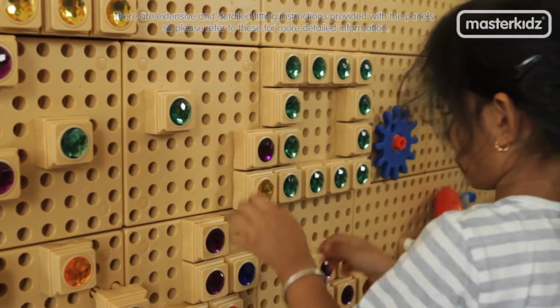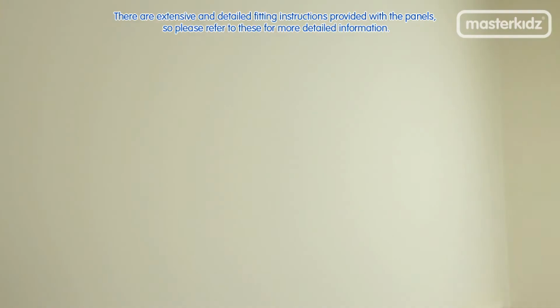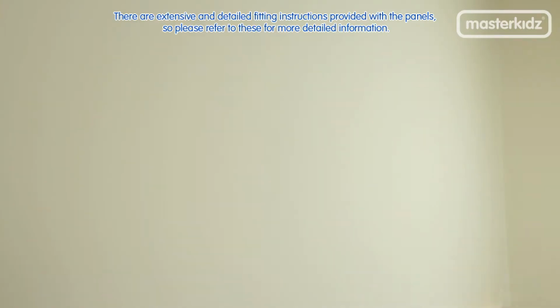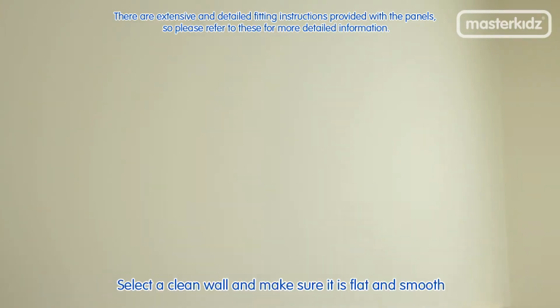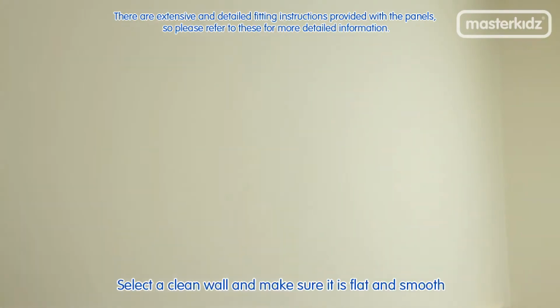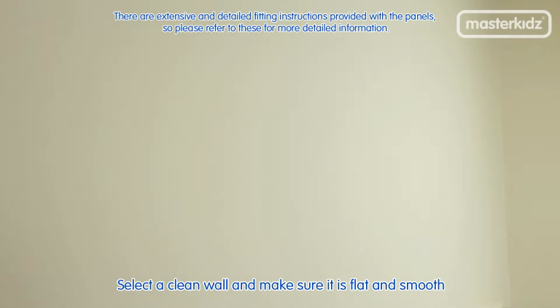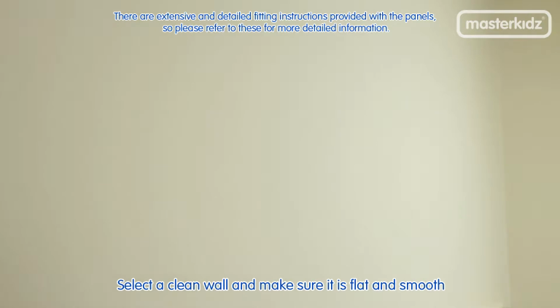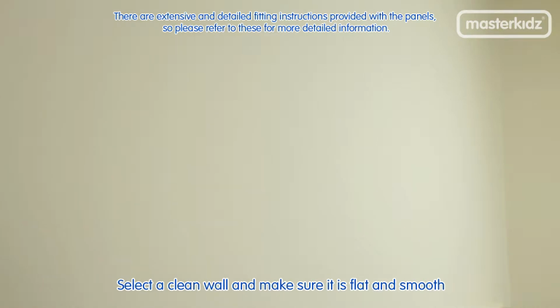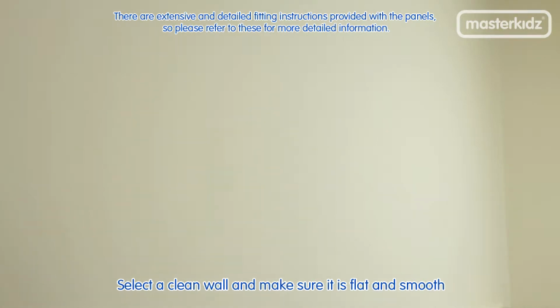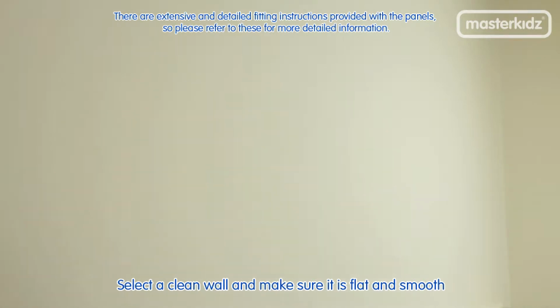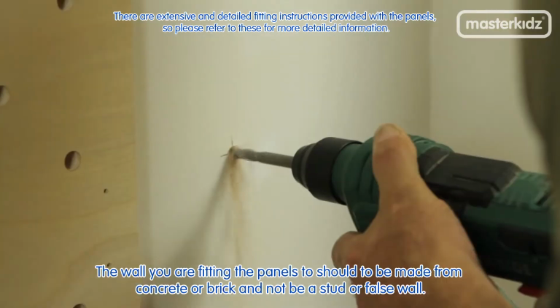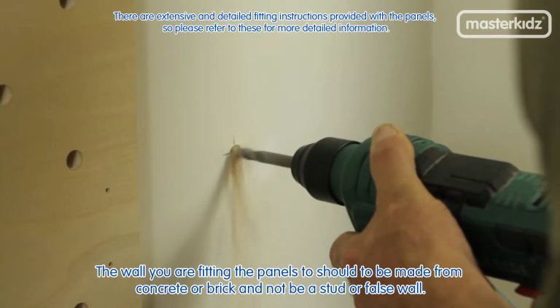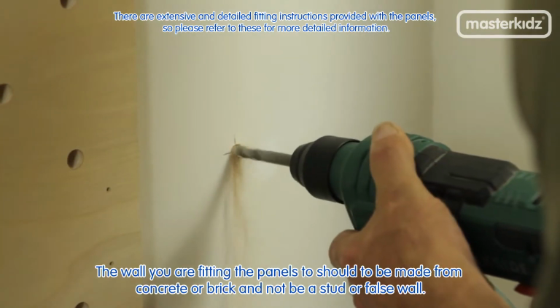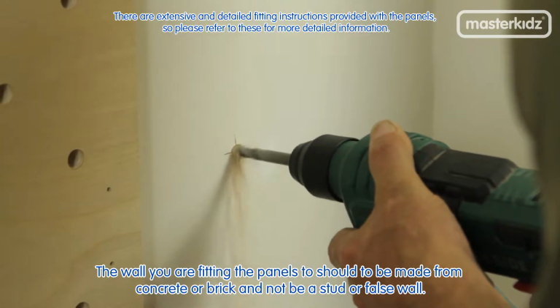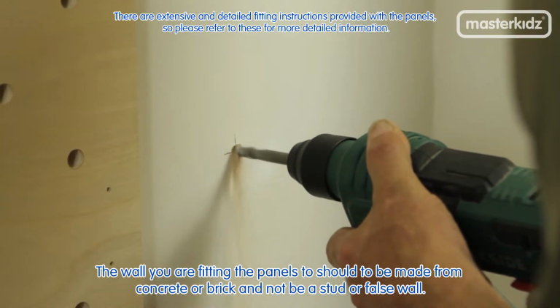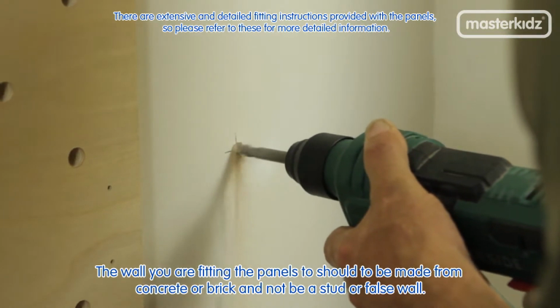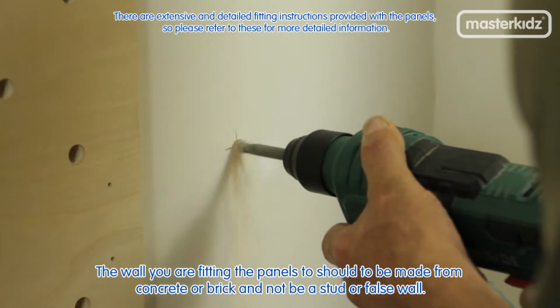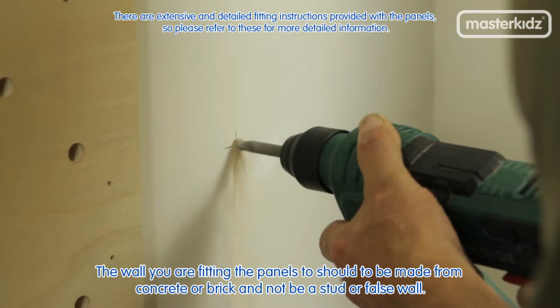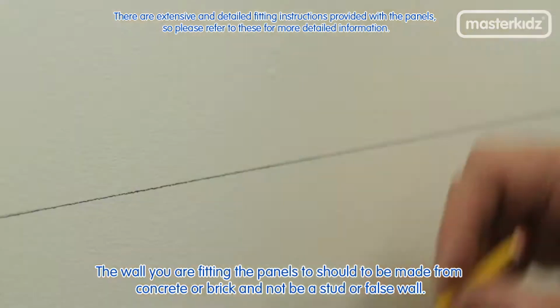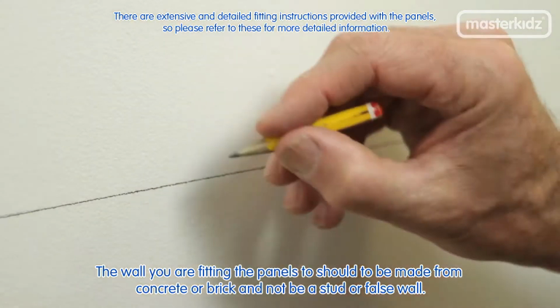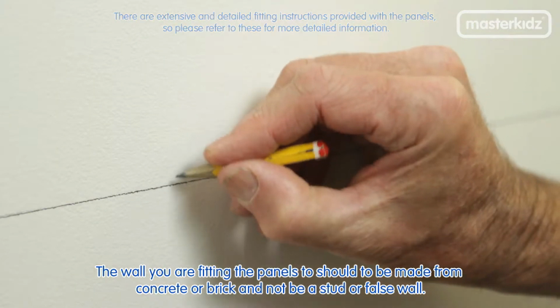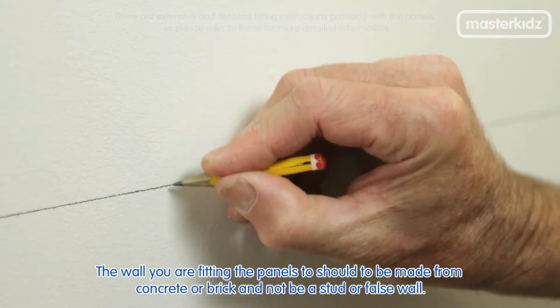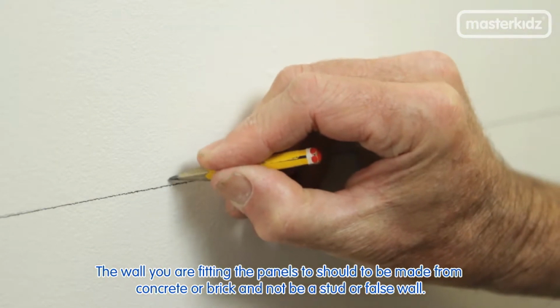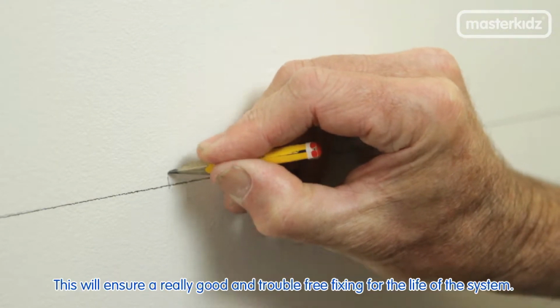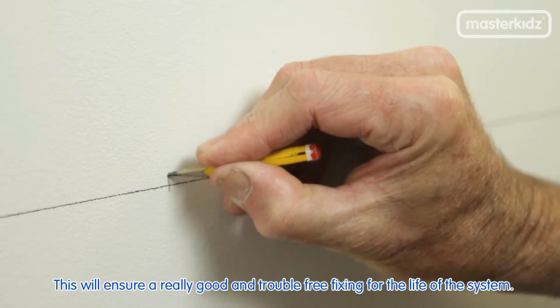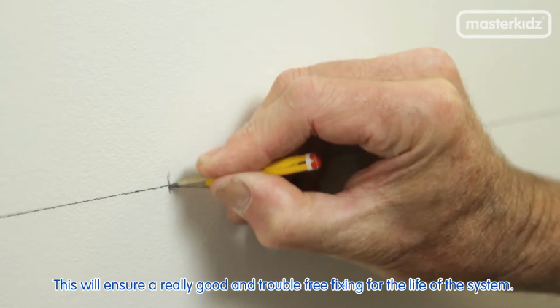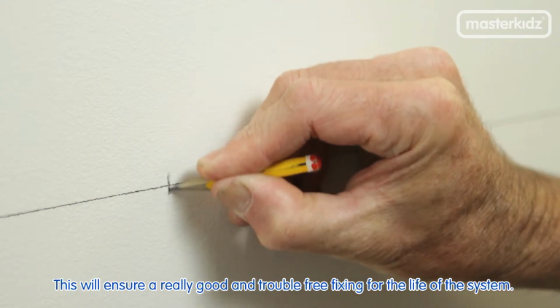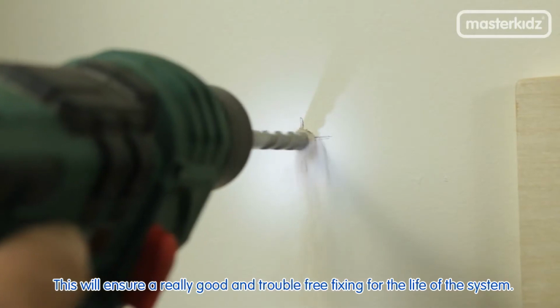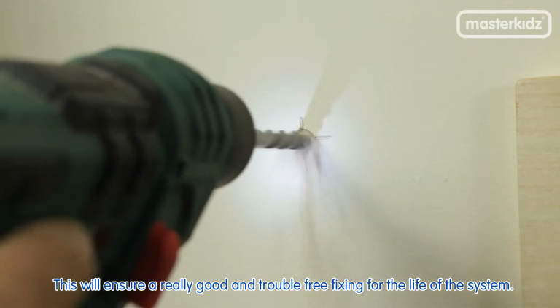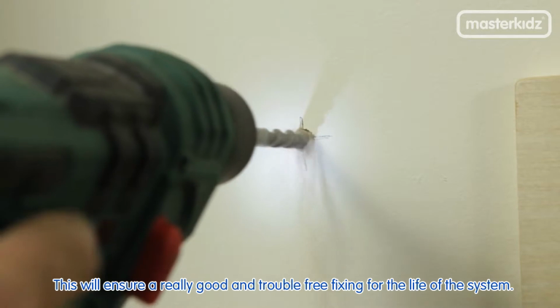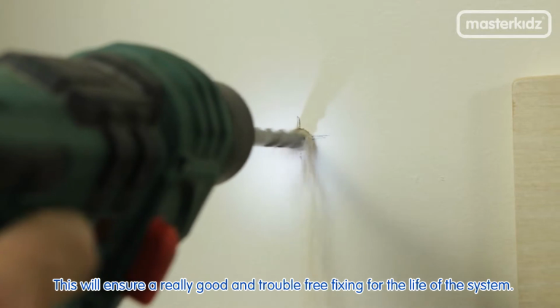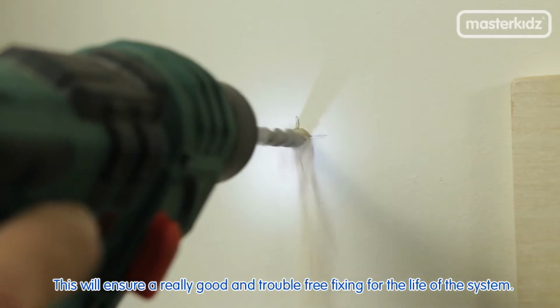To install, first select a clean wall and make sure it is flat and smooth. The wall you are fitting the panels to should be made from concrete or brick and not be a stud or false wall. This will ensure a really good and trouble-free fixing for the life of the system.